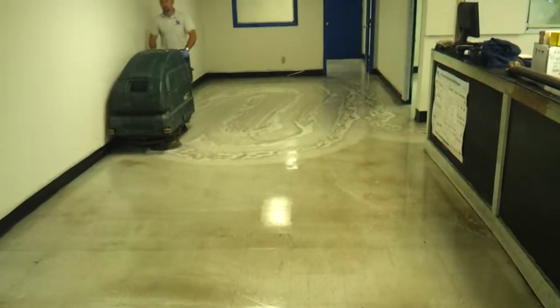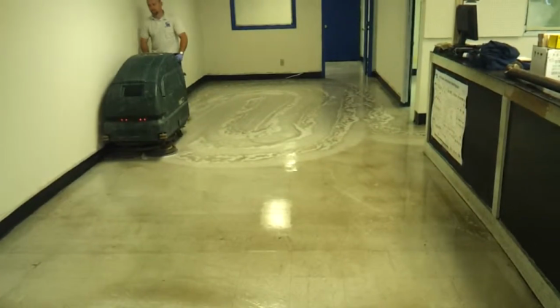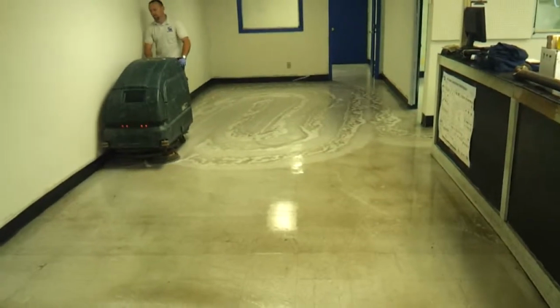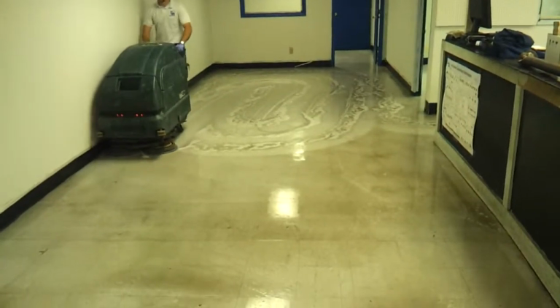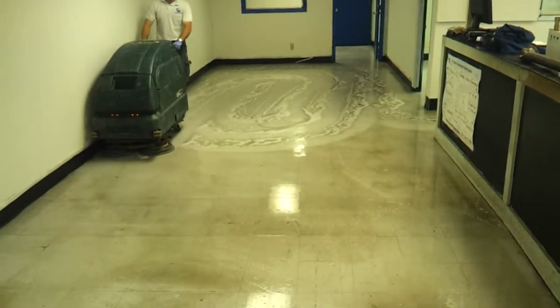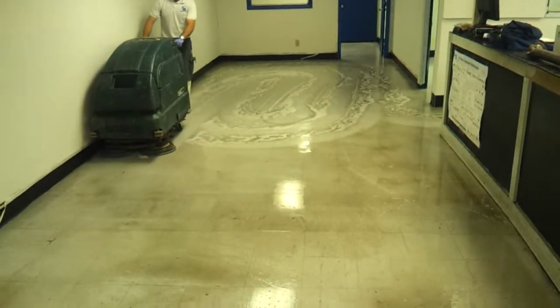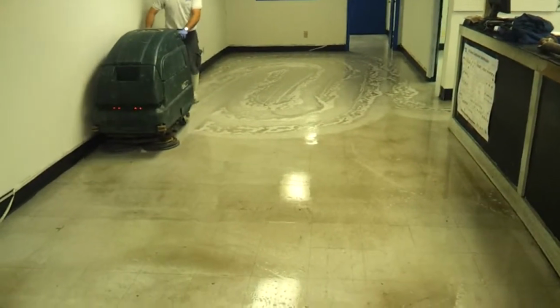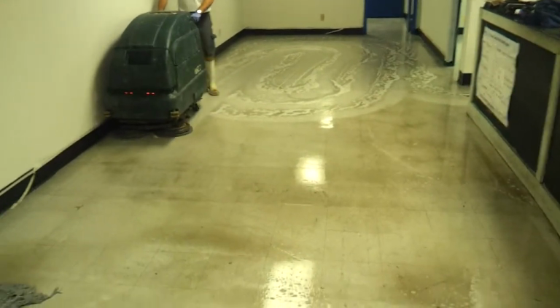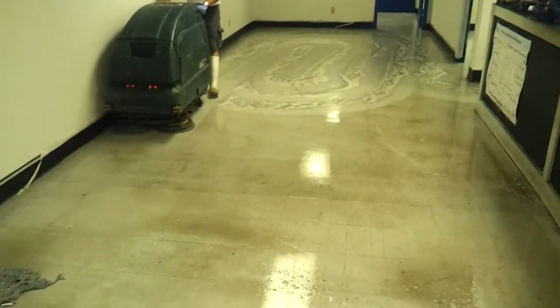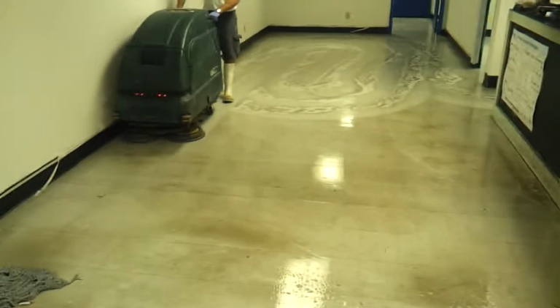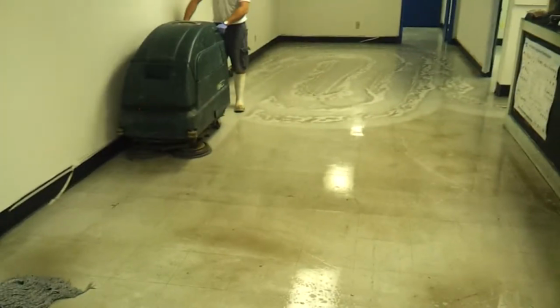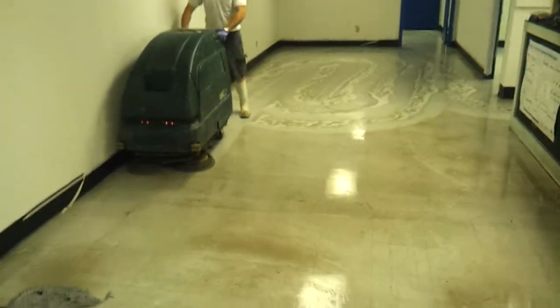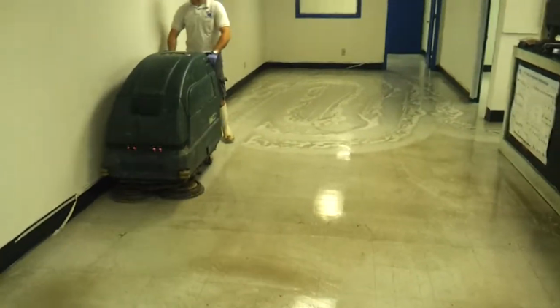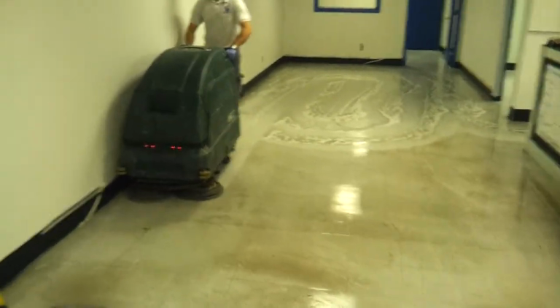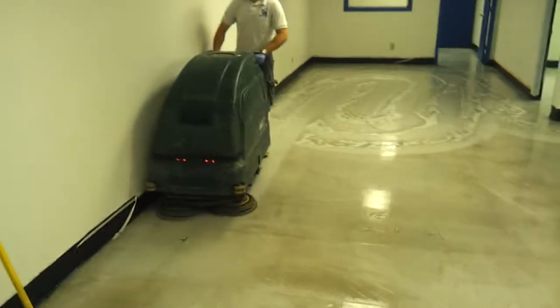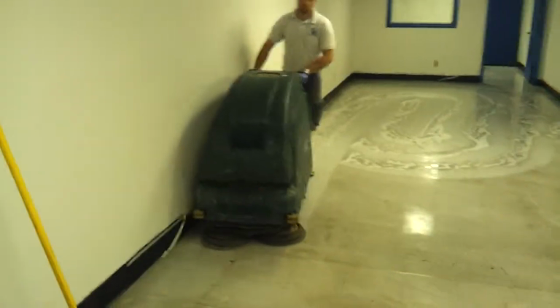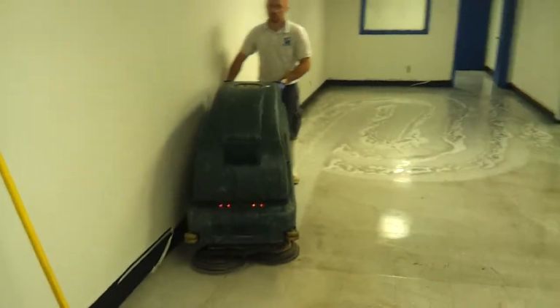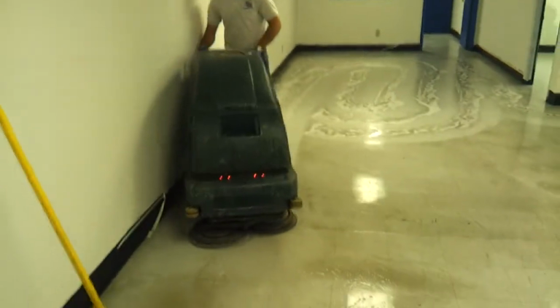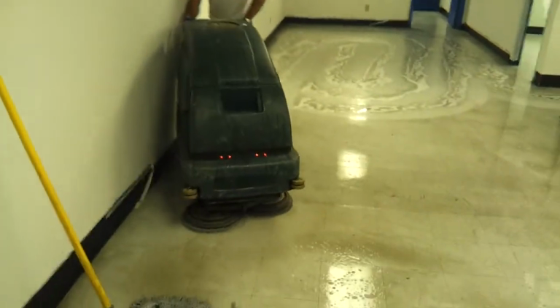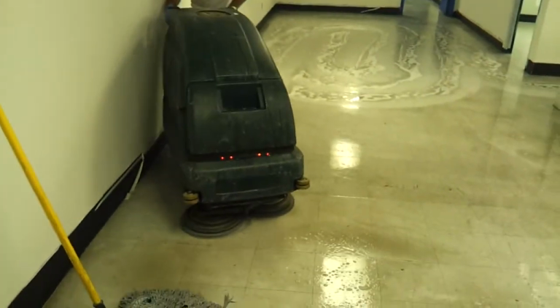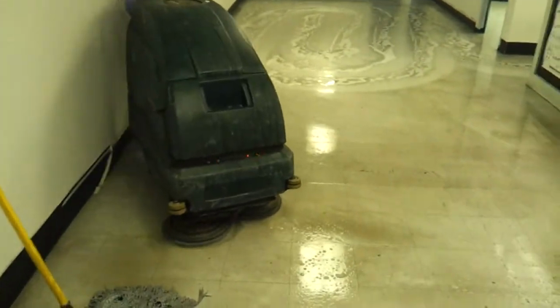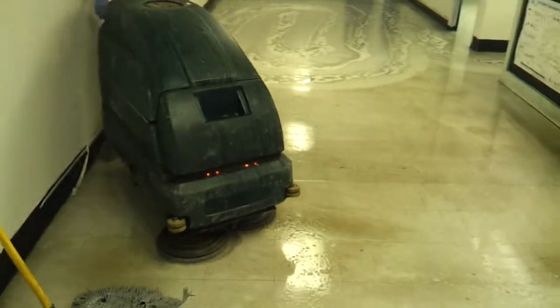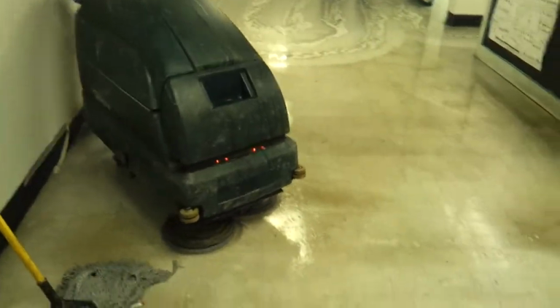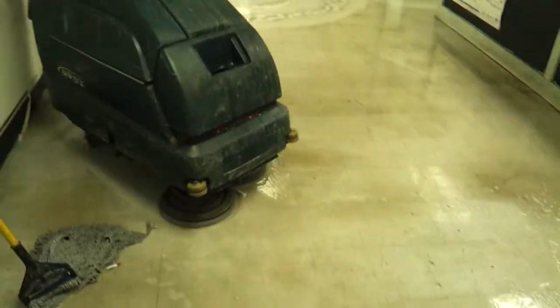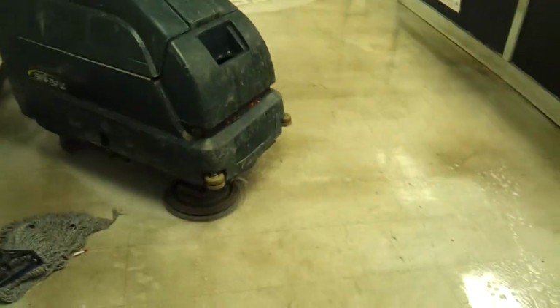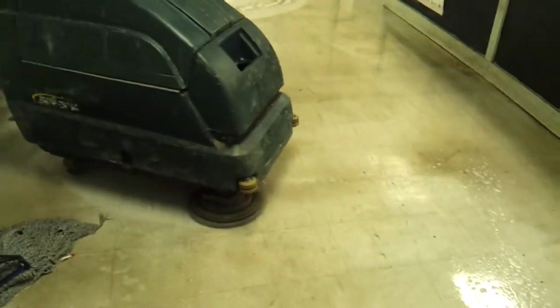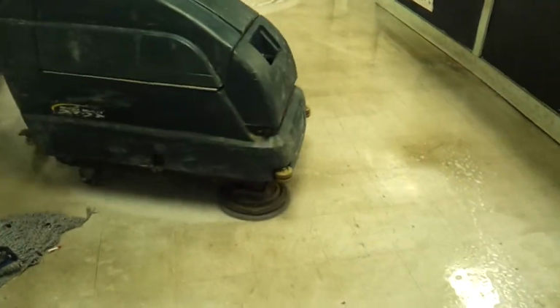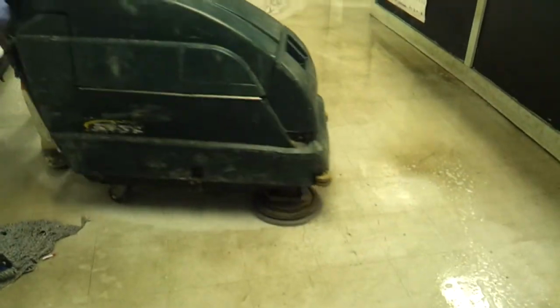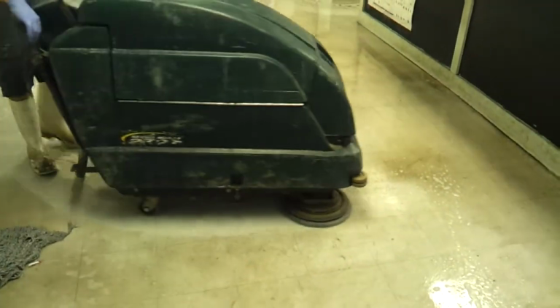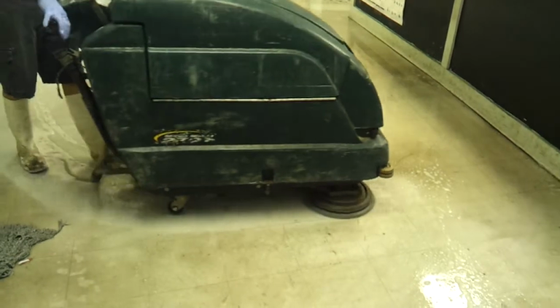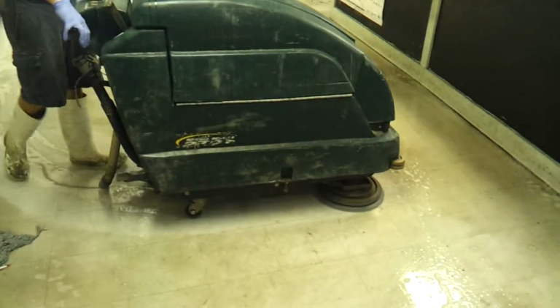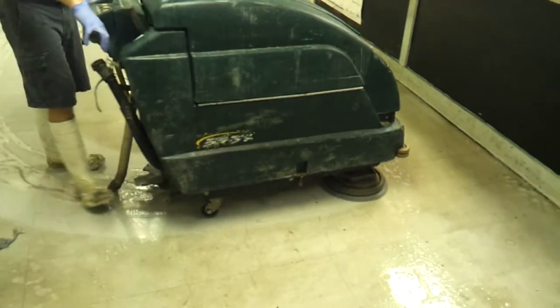Hi, this is Brian from U.S. Cleaning Services. We're stripping a 2,000 square foot facility here at Glee Pride. As you can see, our auto scrubber is stripping up the old floor finish.